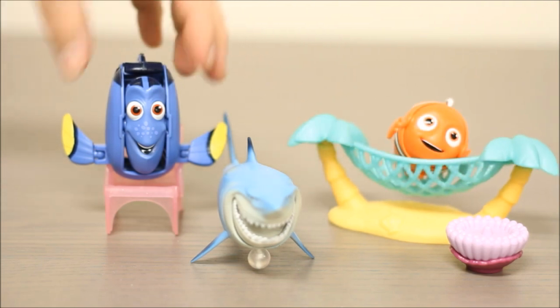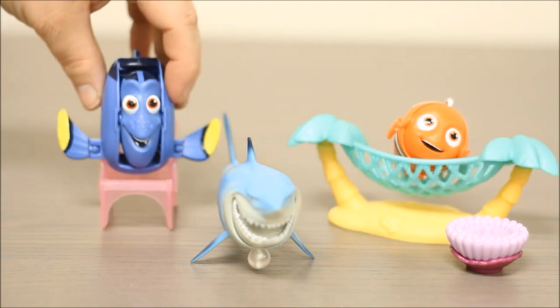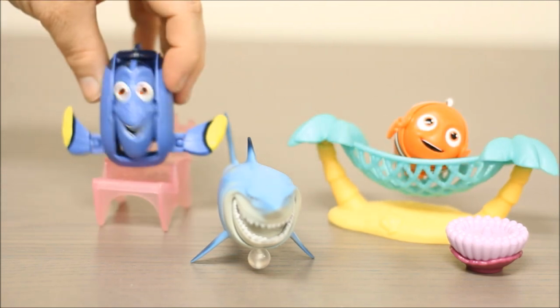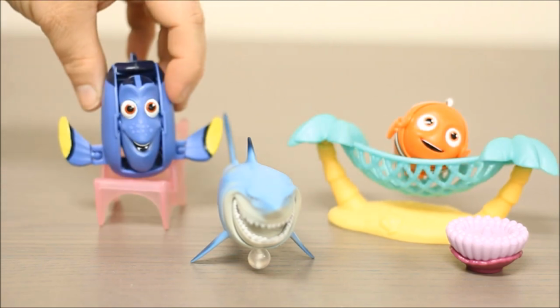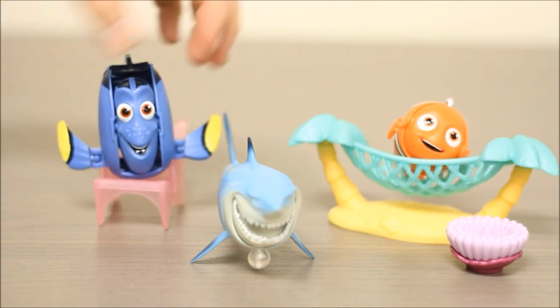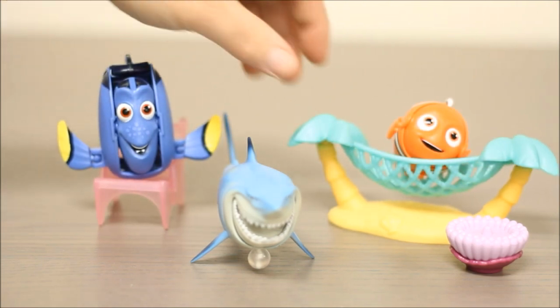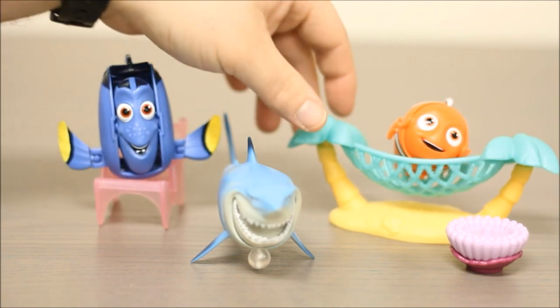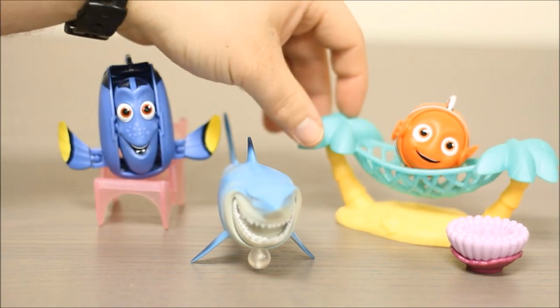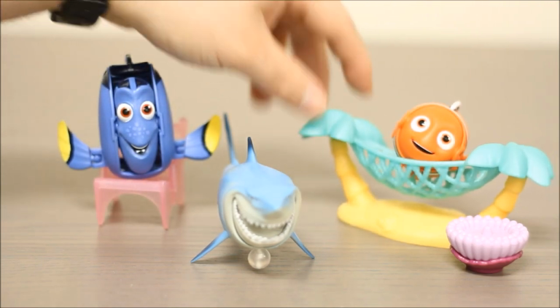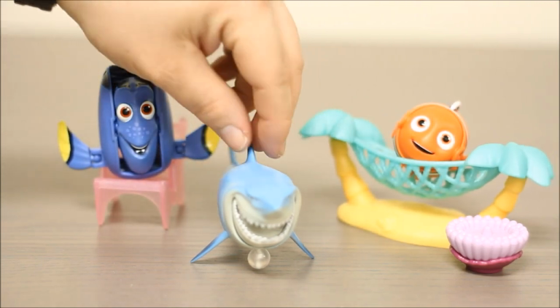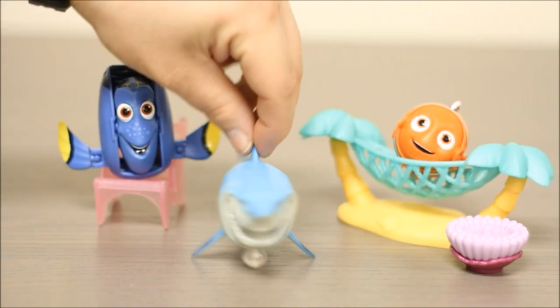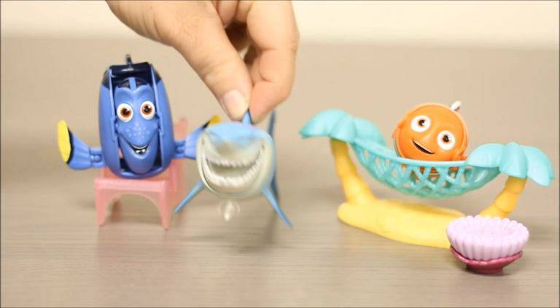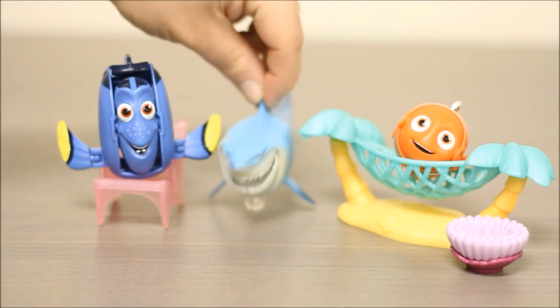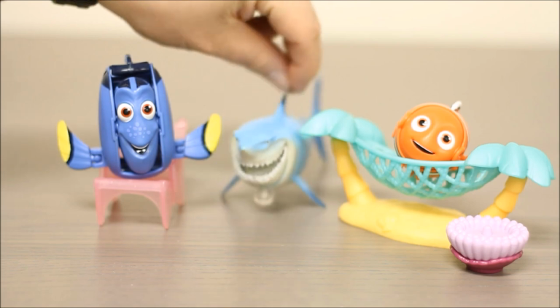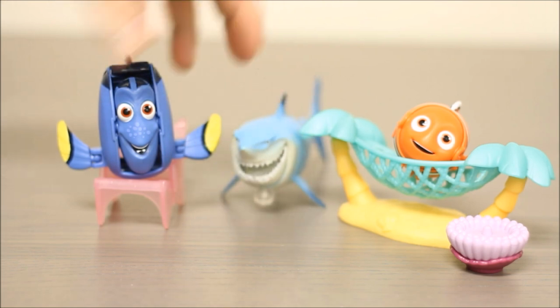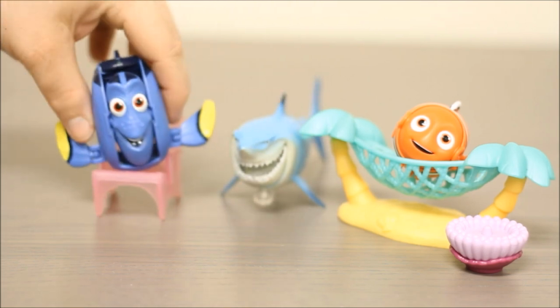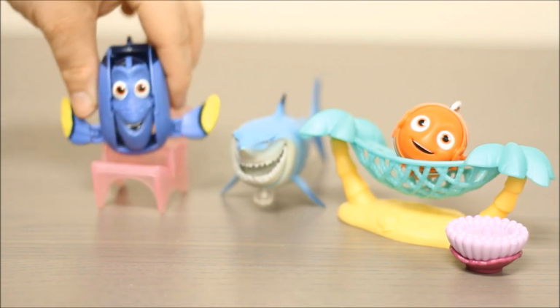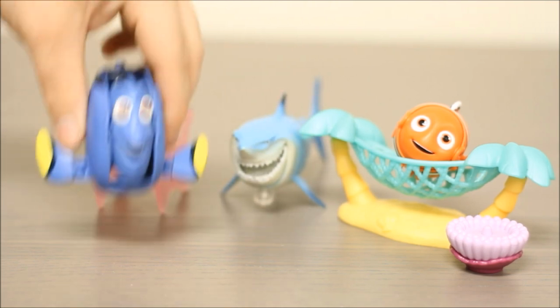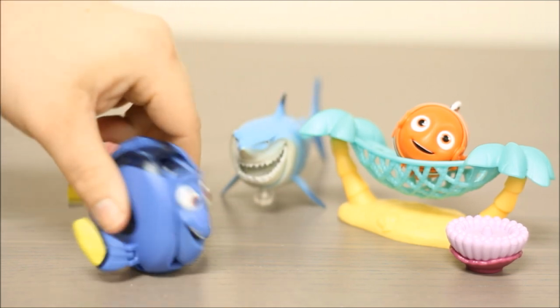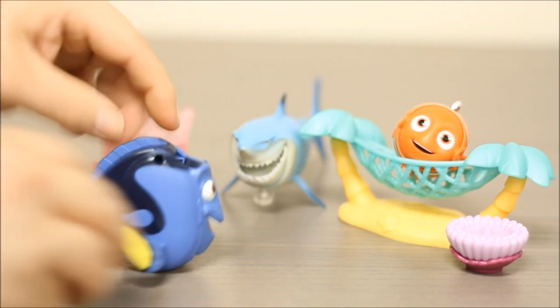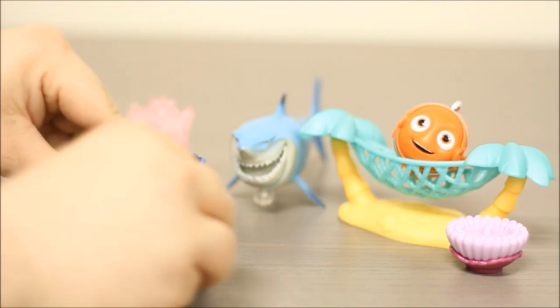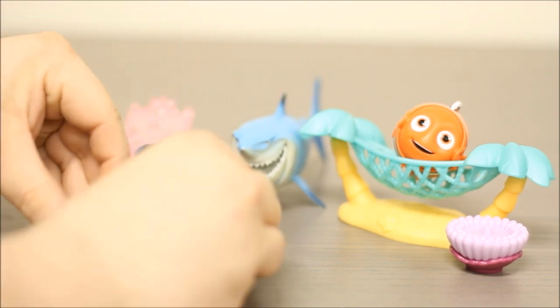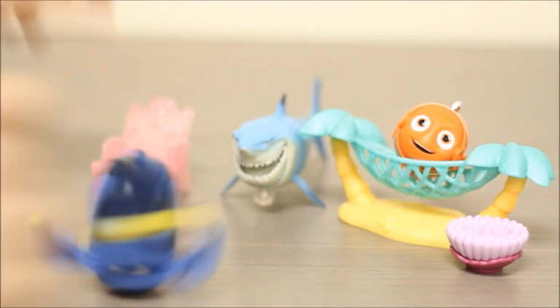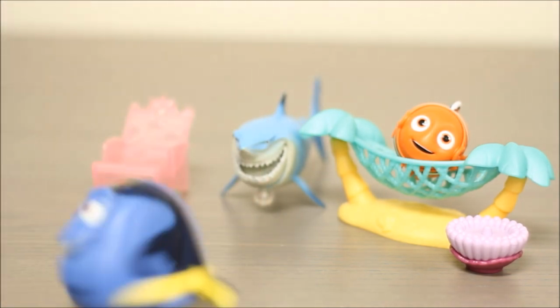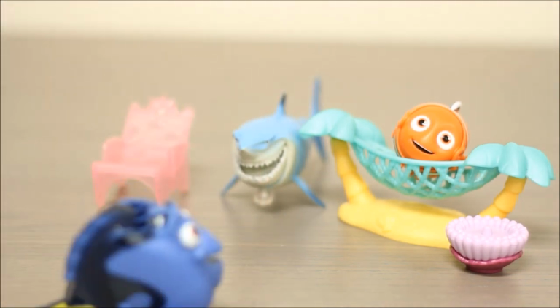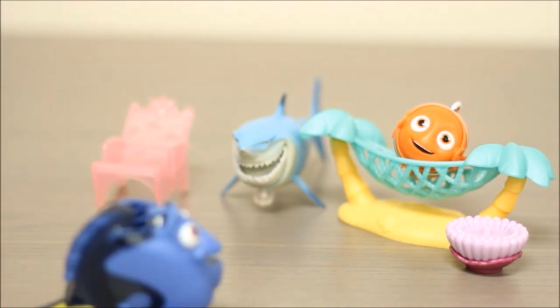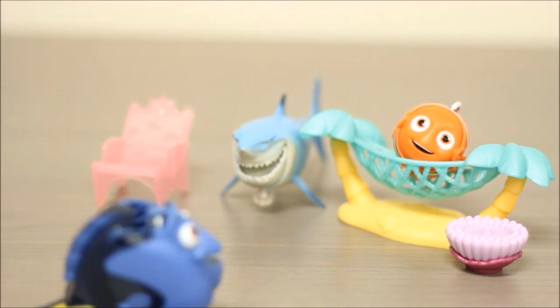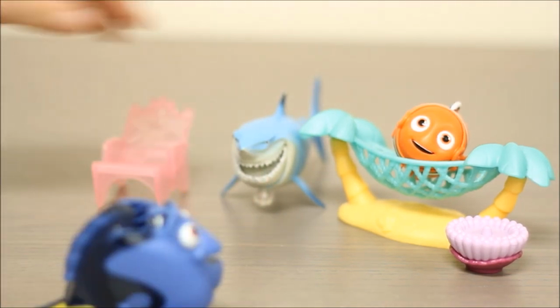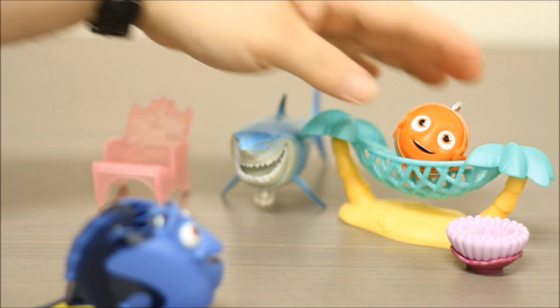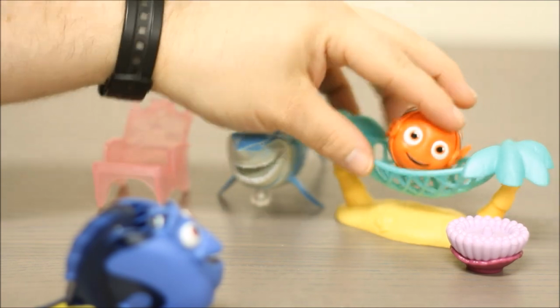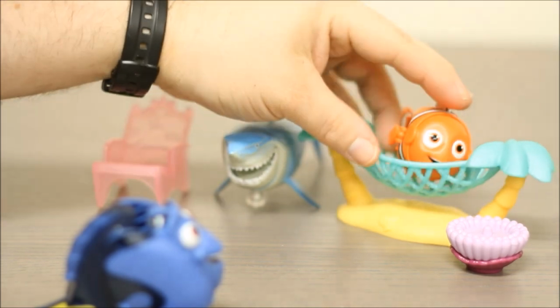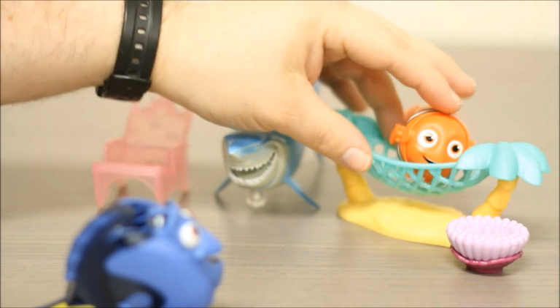Hey, I got a new dance move I've been working on. Oh yeah? Alright, let's see it. Check this out. Whoa, that is awesome.